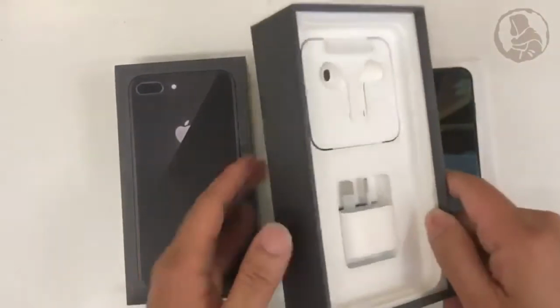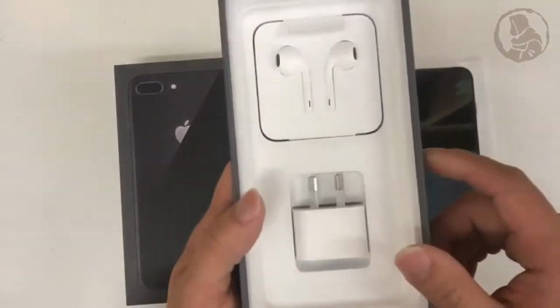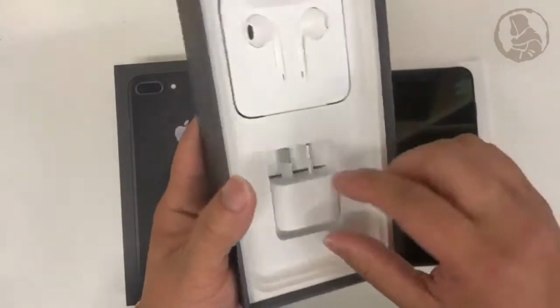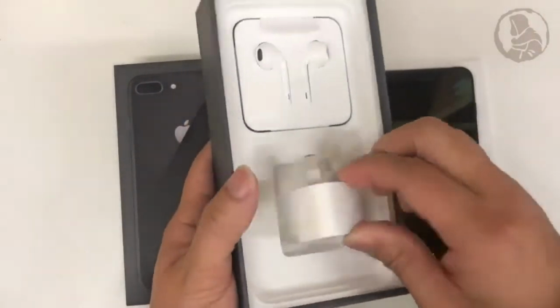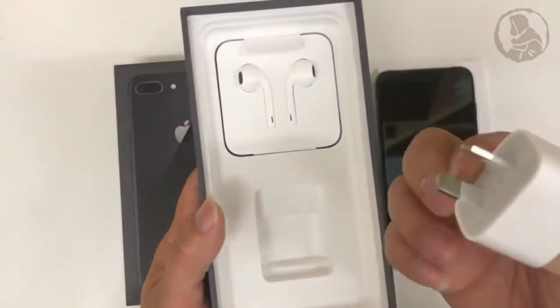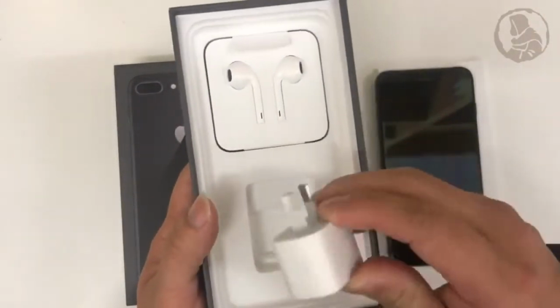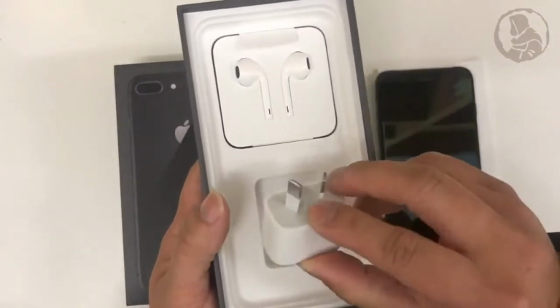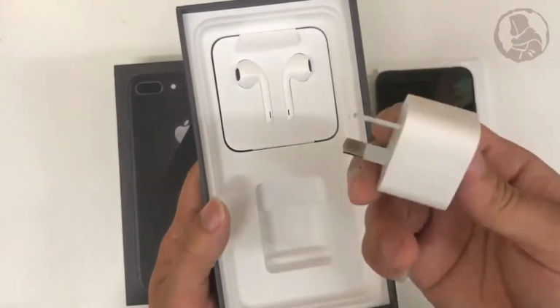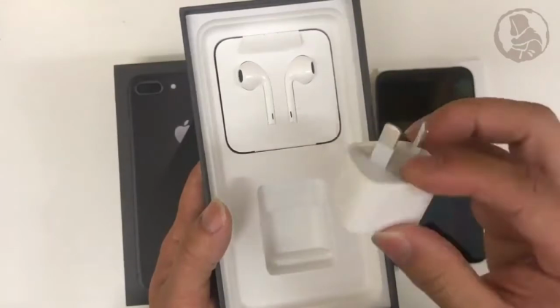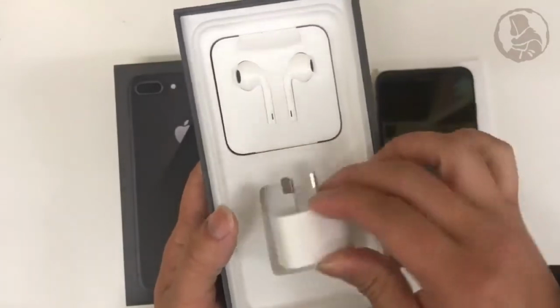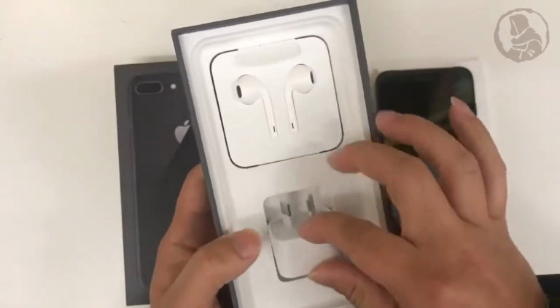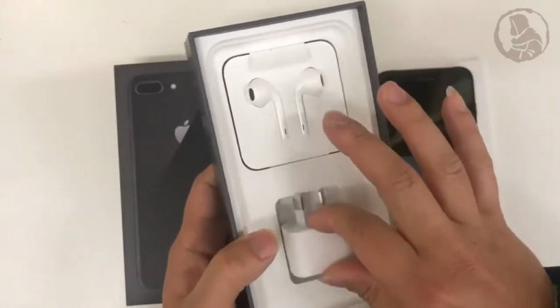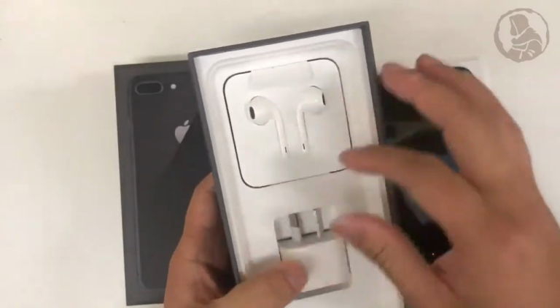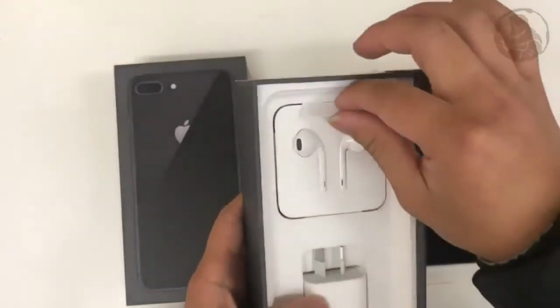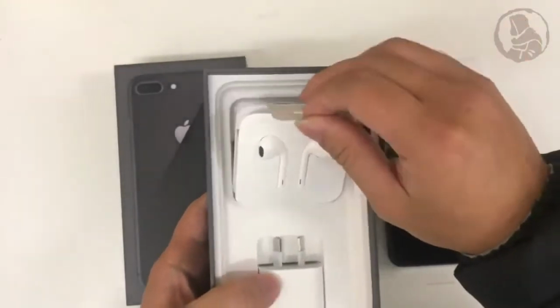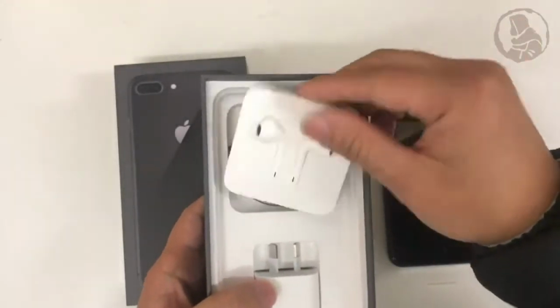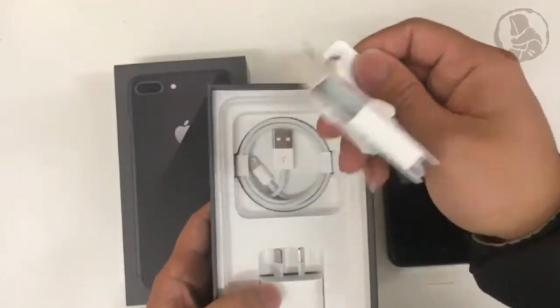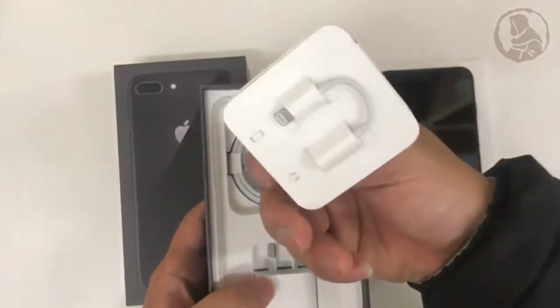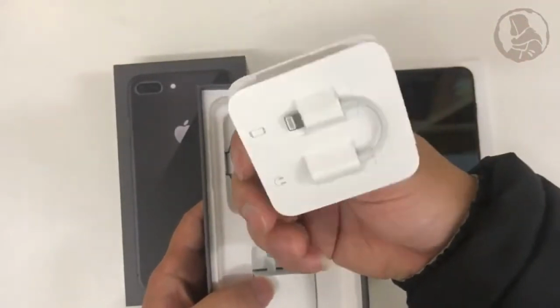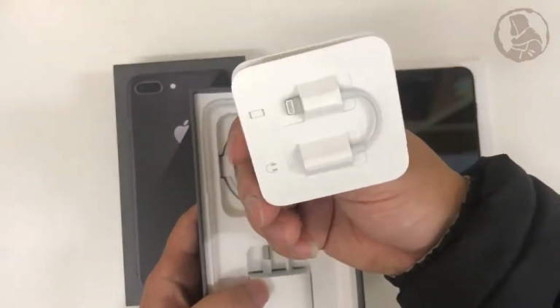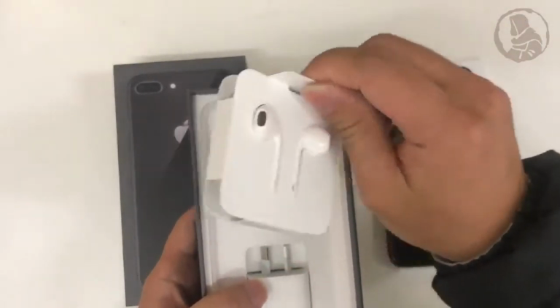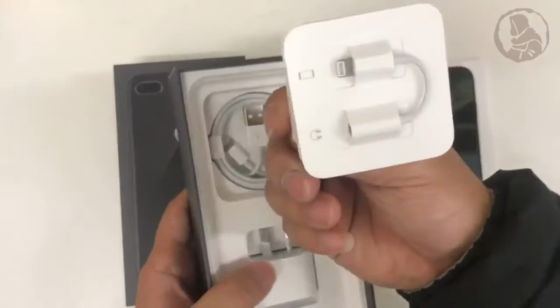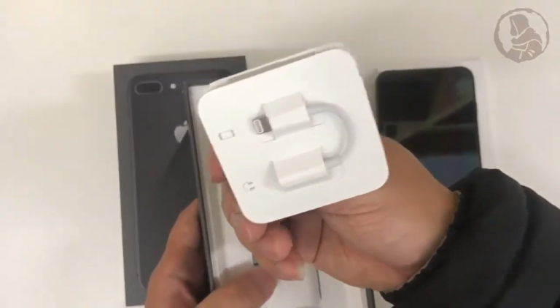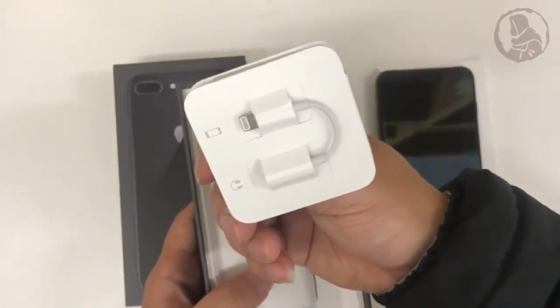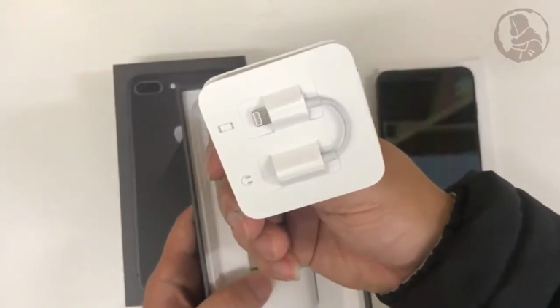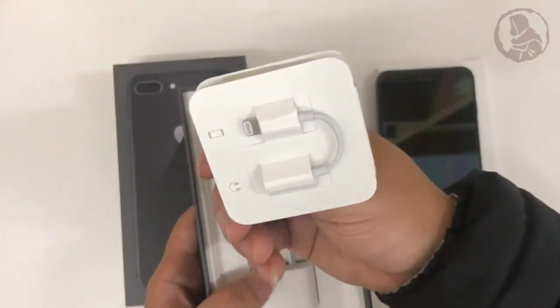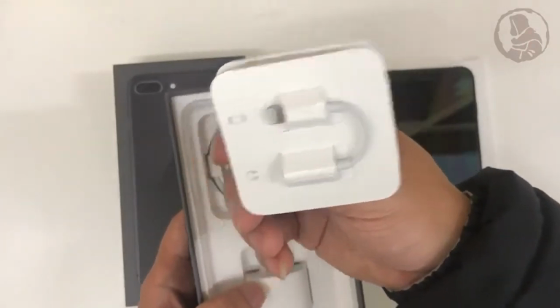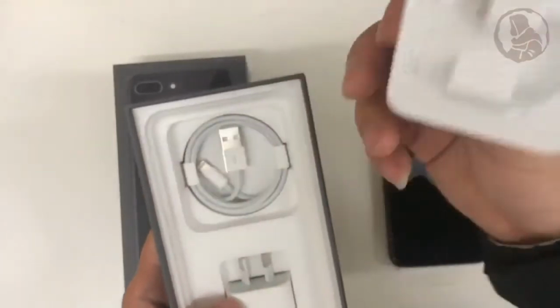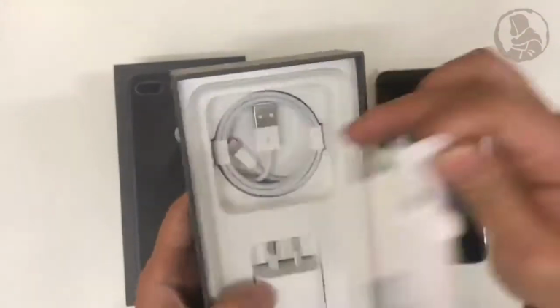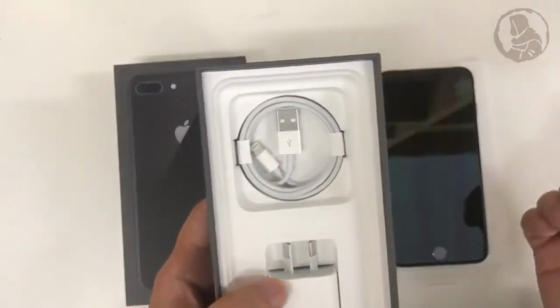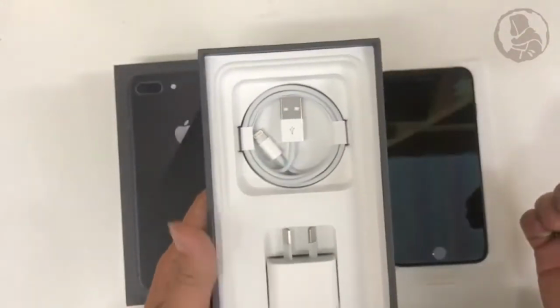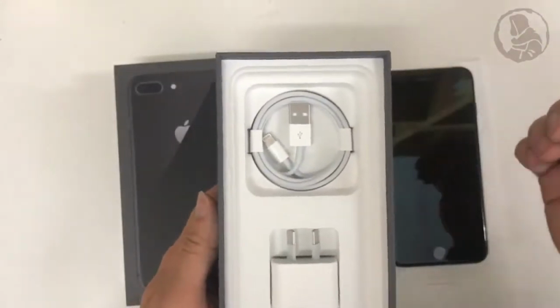Let's continue looking at the box. We have the normal stuff: charging charger adapters, AirPort with the lightning cable and the headphone adapters, and USB cable.